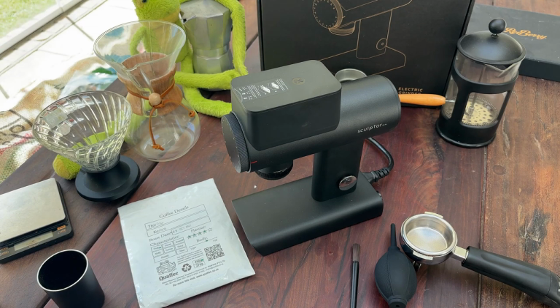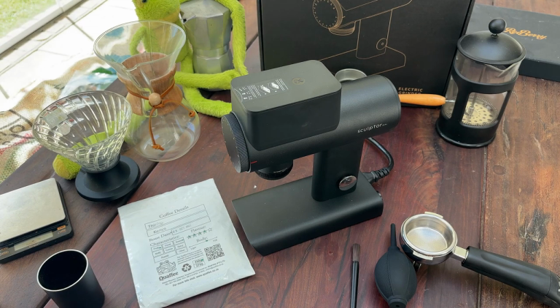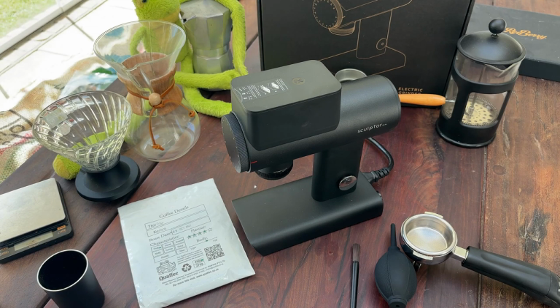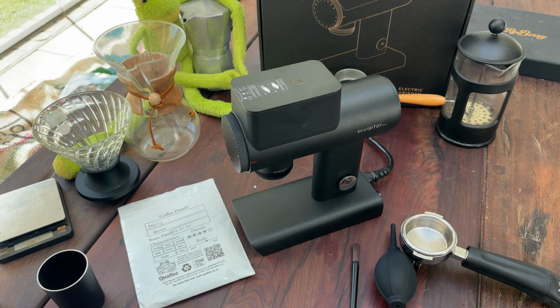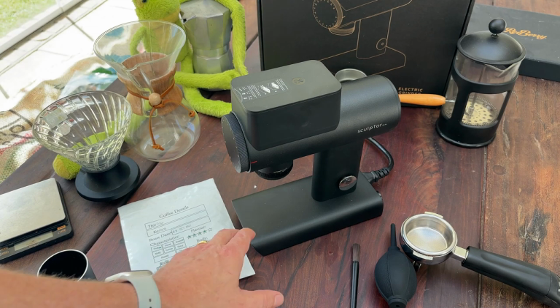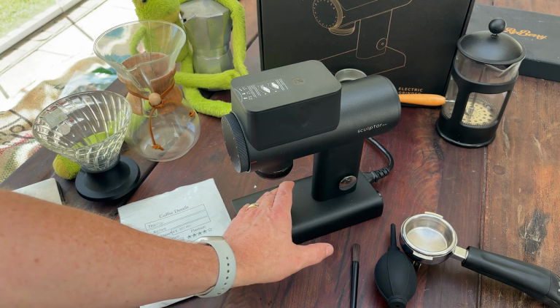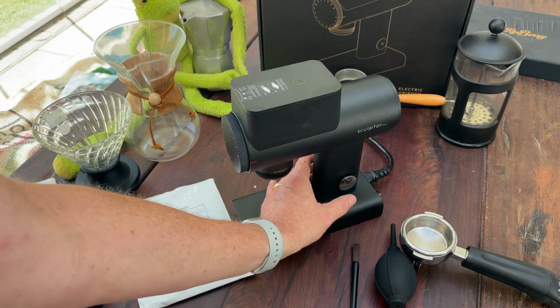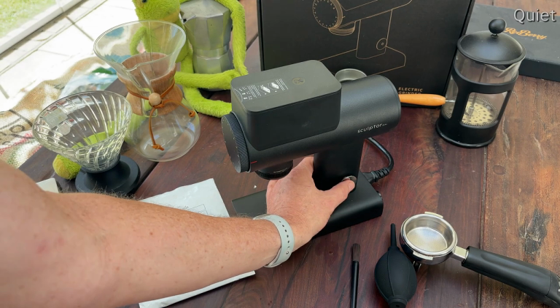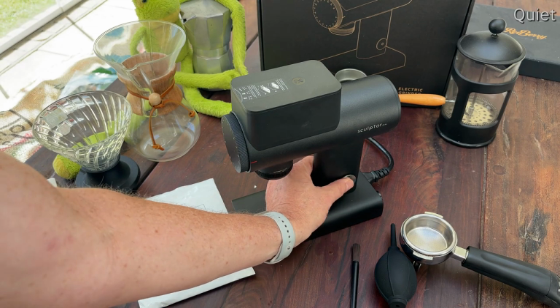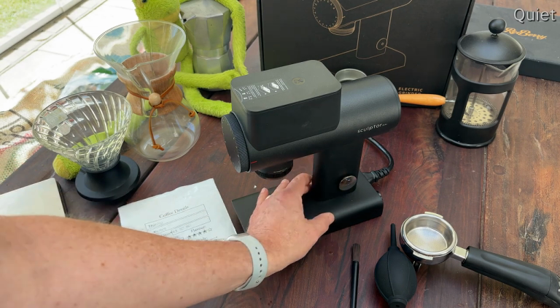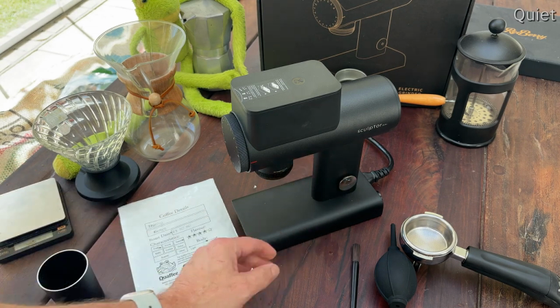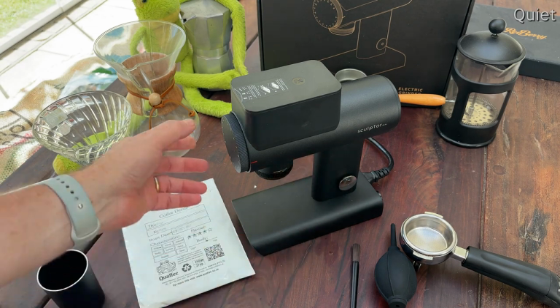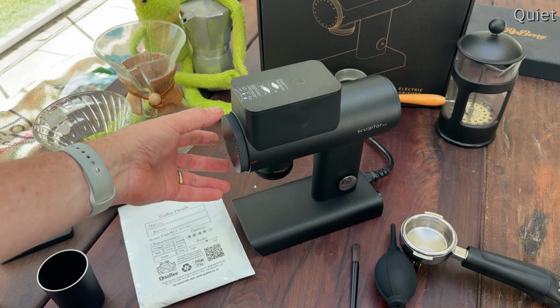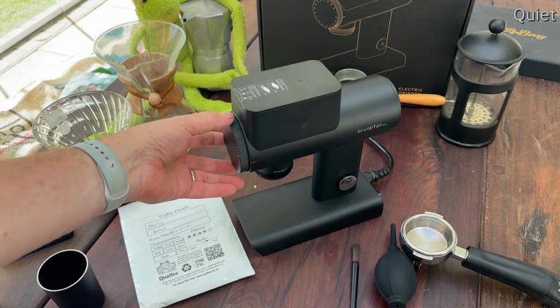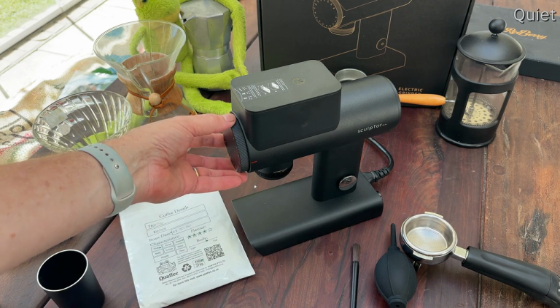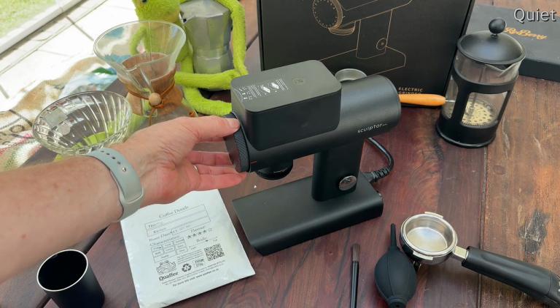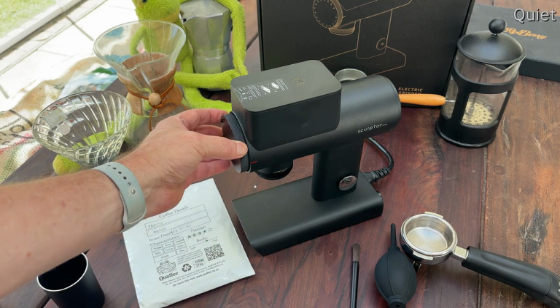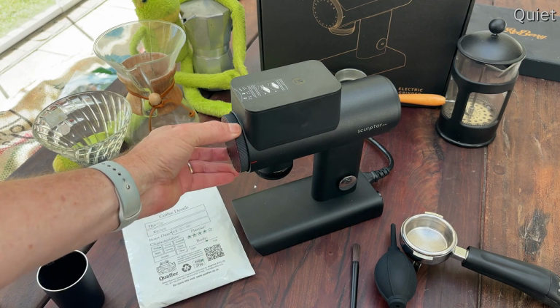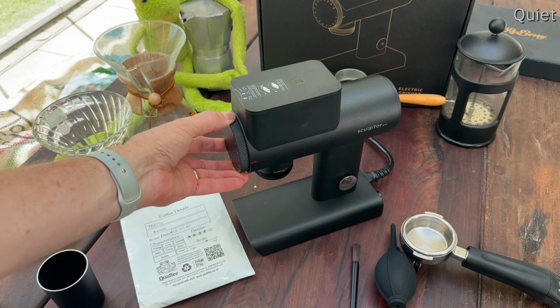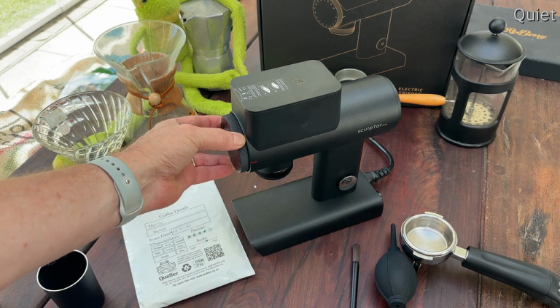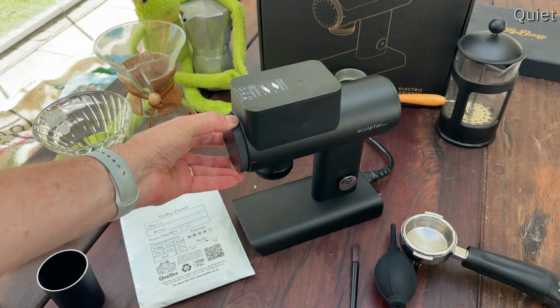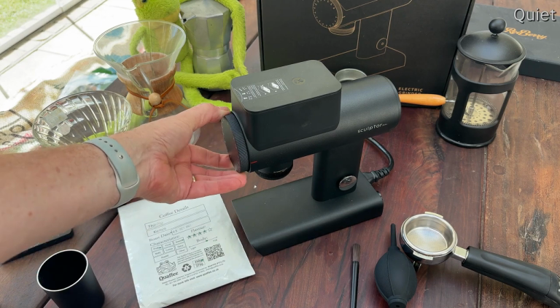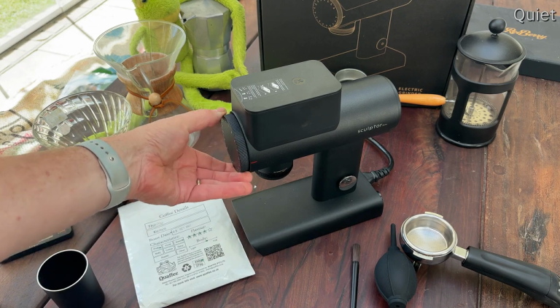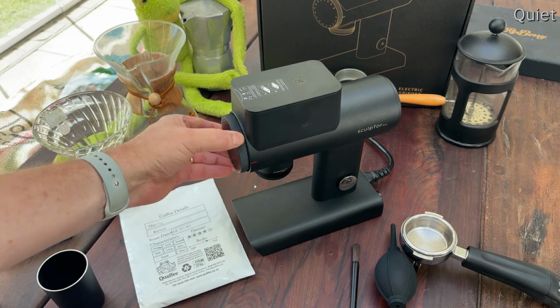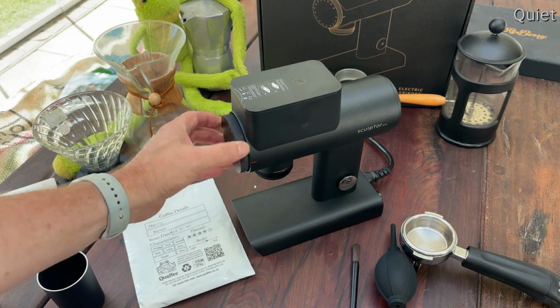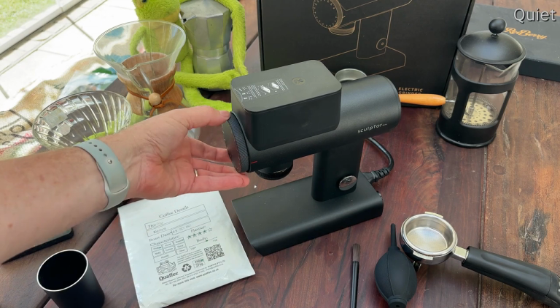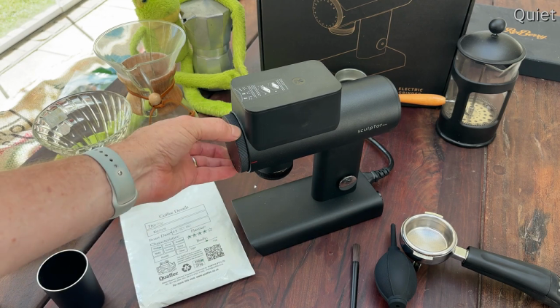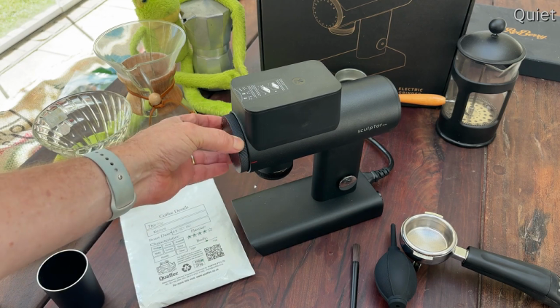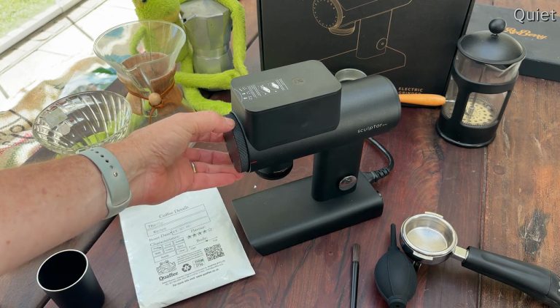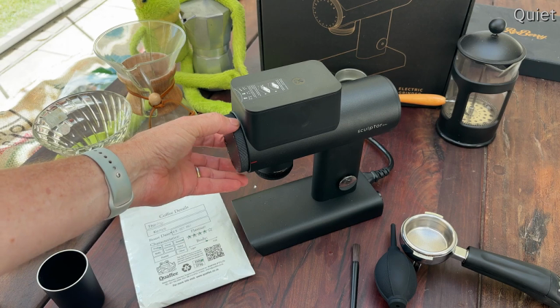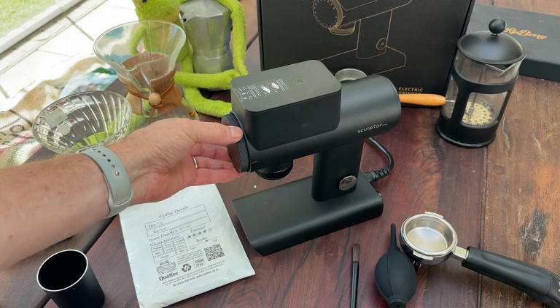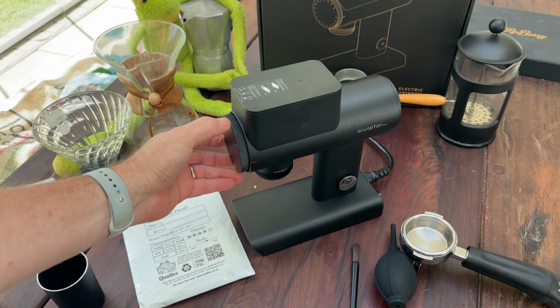The second thing is it's very quiet. When you turn it on you're barely able to hear it. Even if we get to espresso grind settings, it's quite quiet.